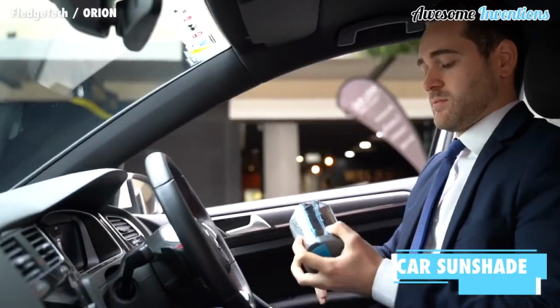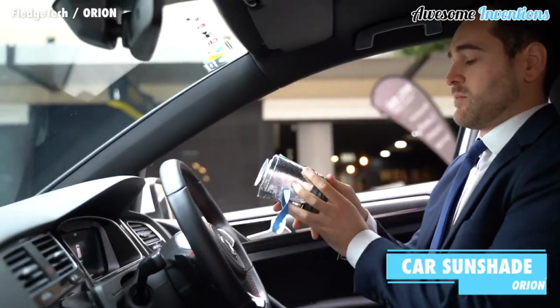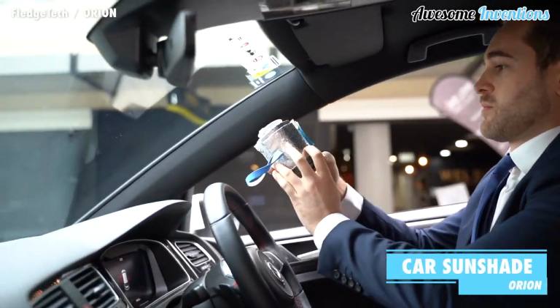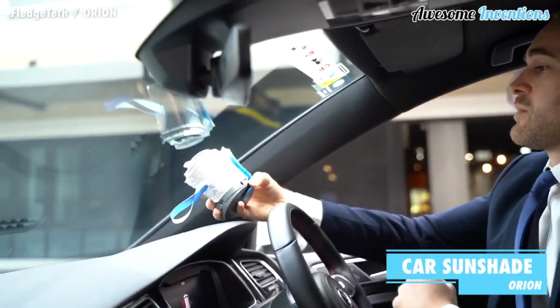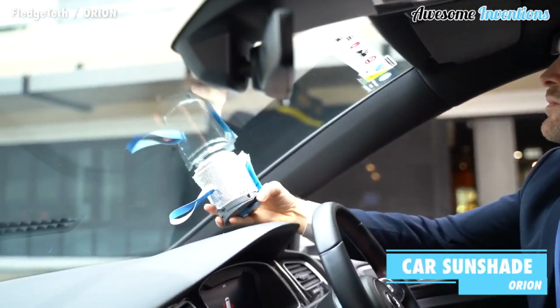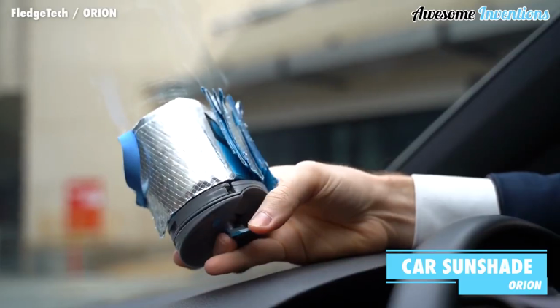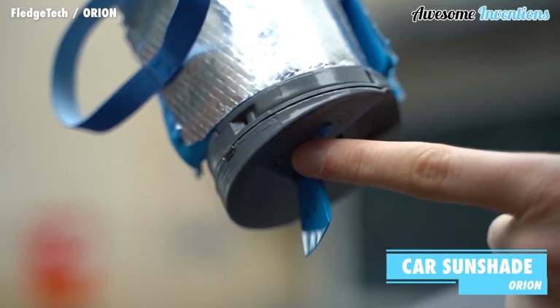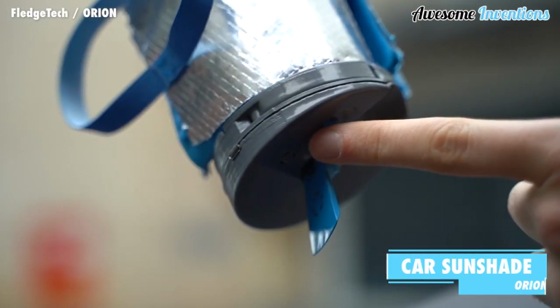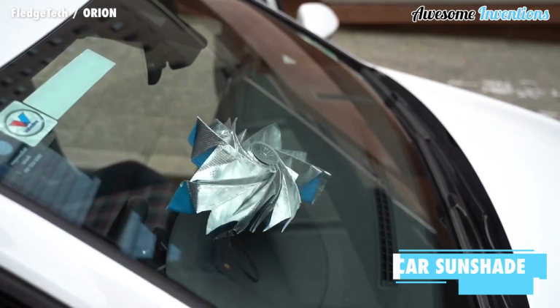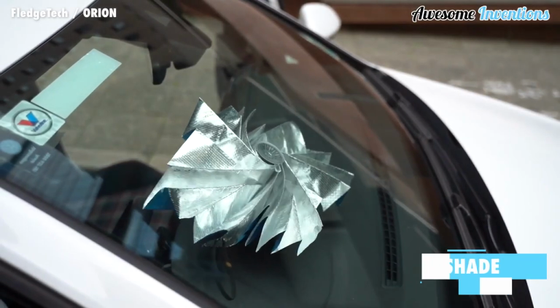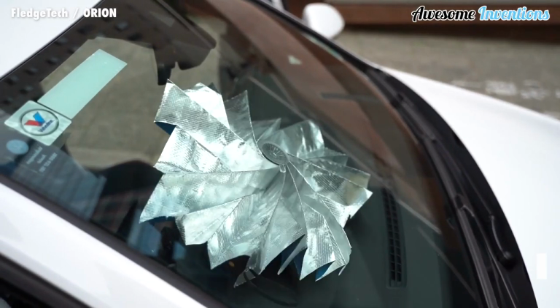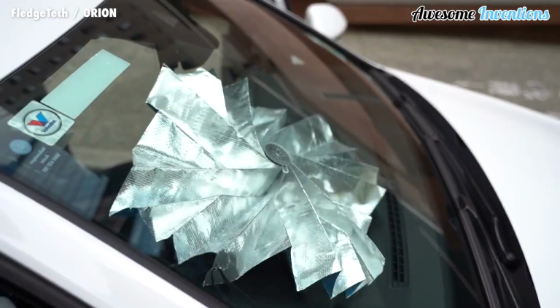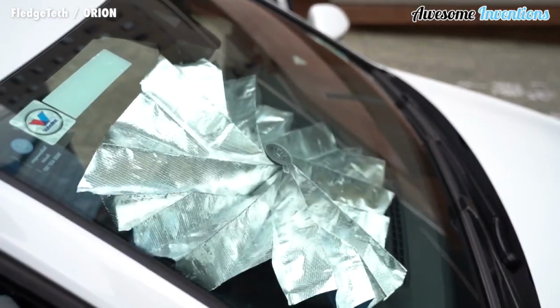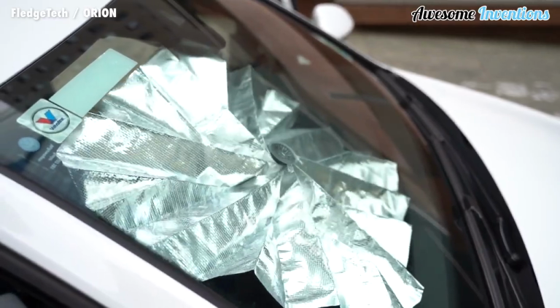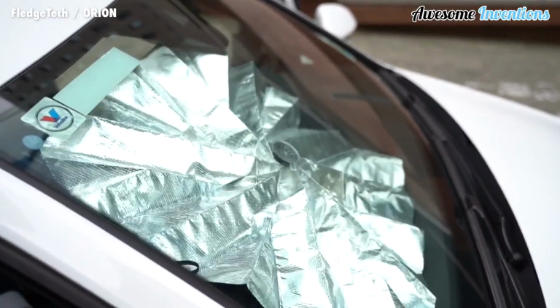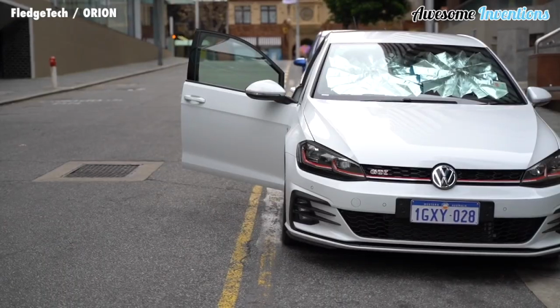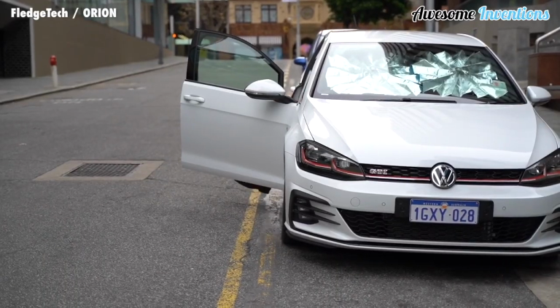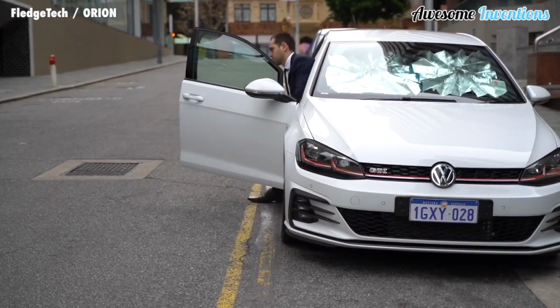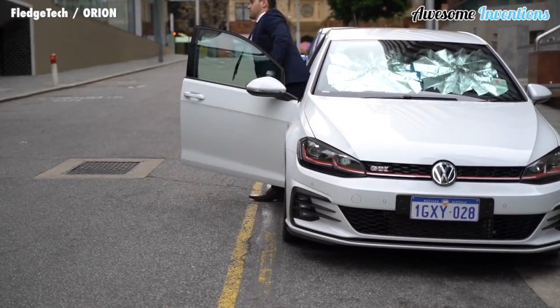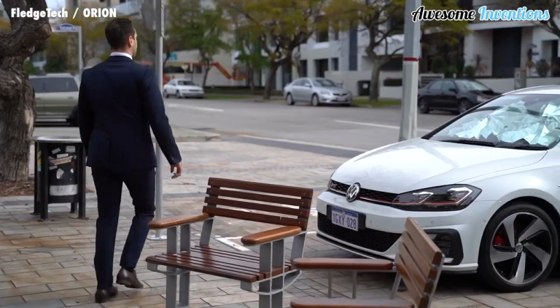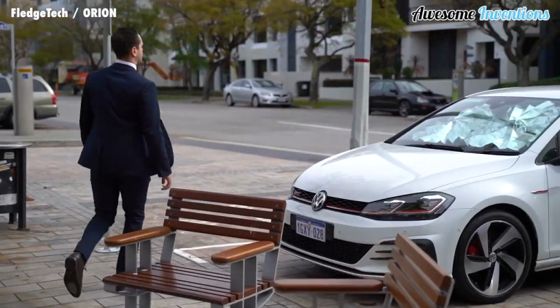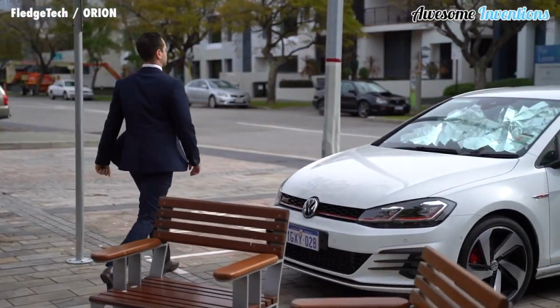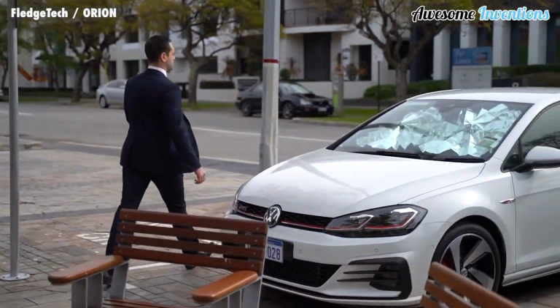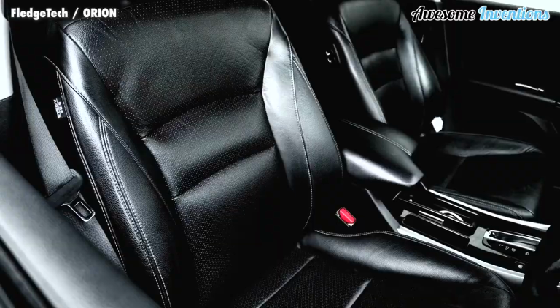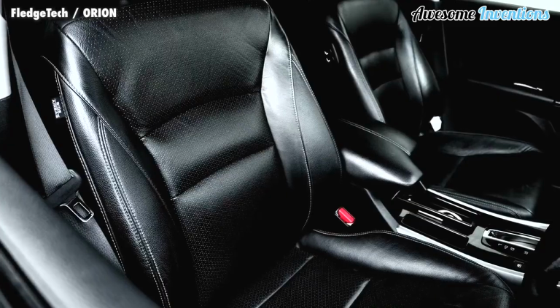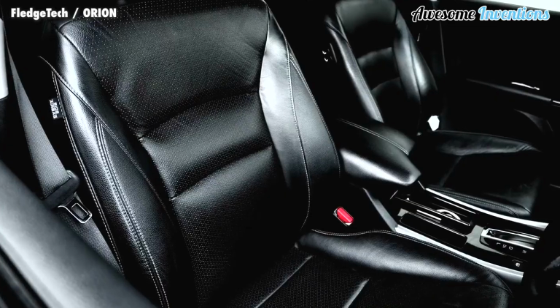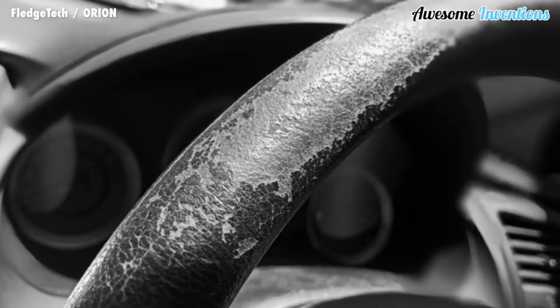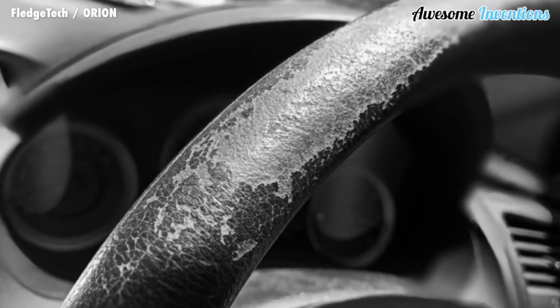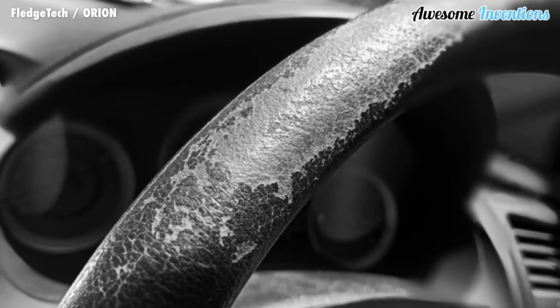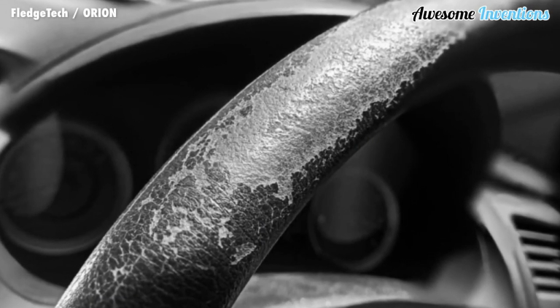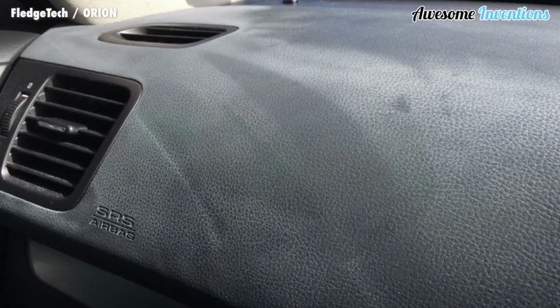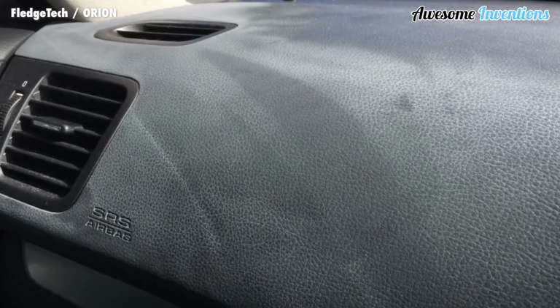Orion is a compact sunshade for your car. With a push of a button, the sunshade expands out from the device and protects your car. It can fit into most cupholders and helps to prevent harmful UV rays from damaging the interior.